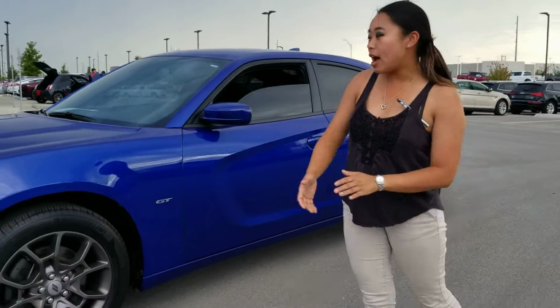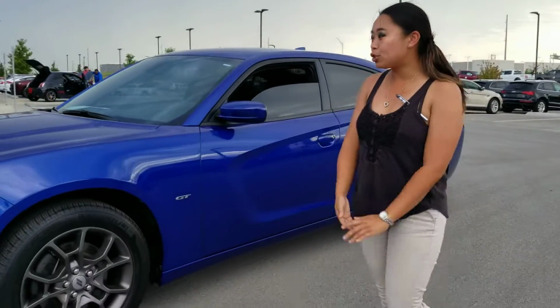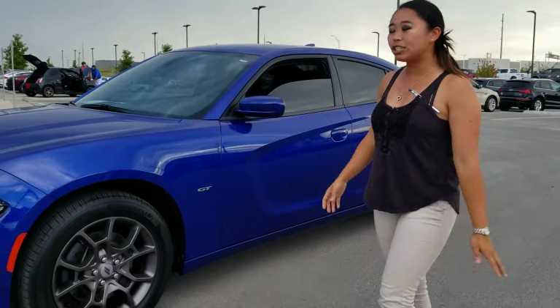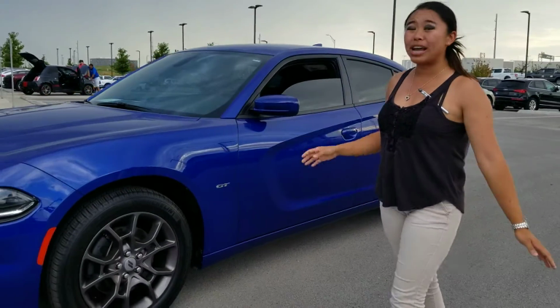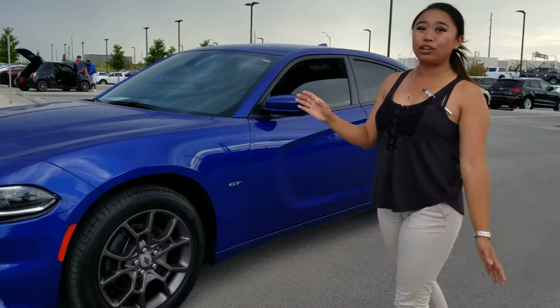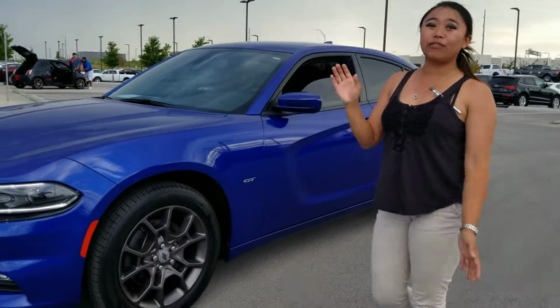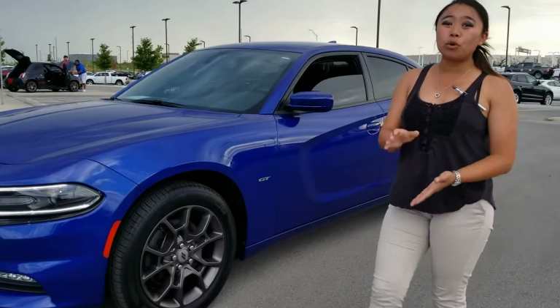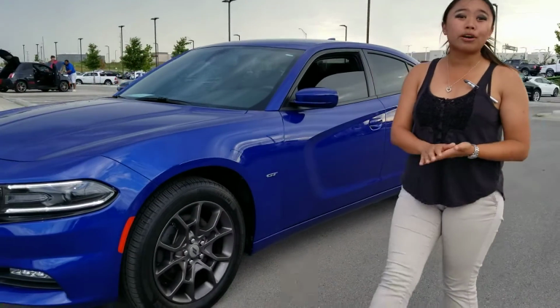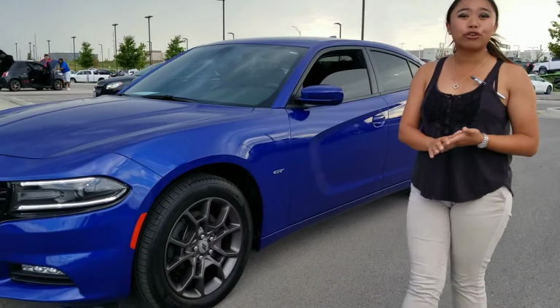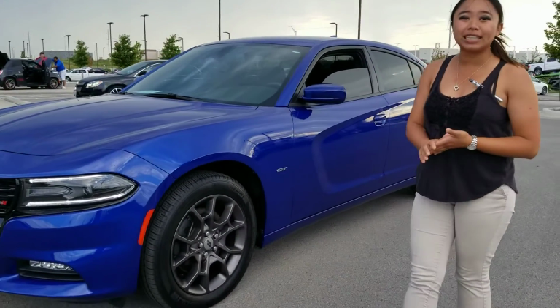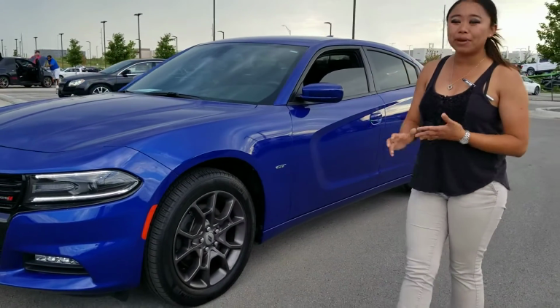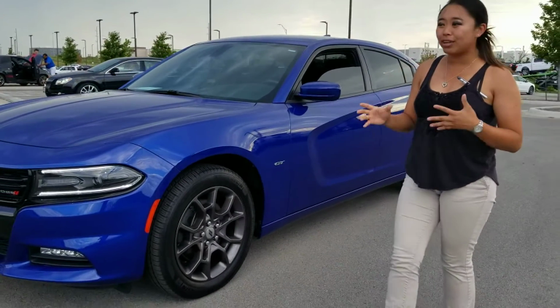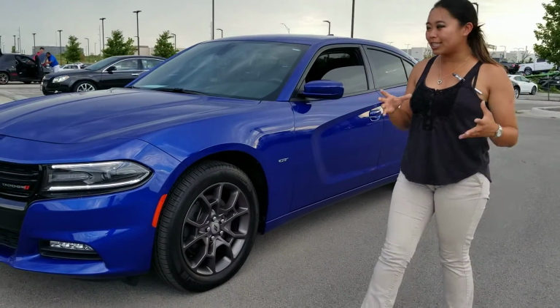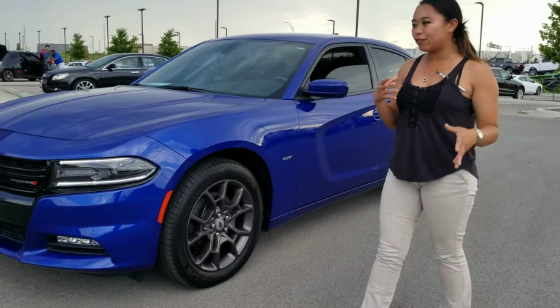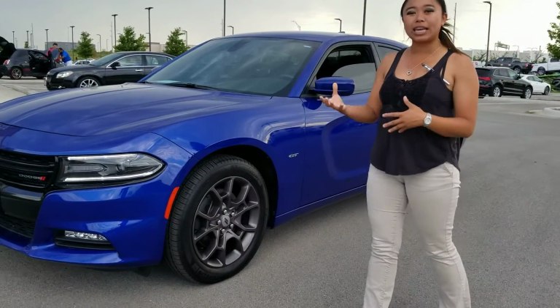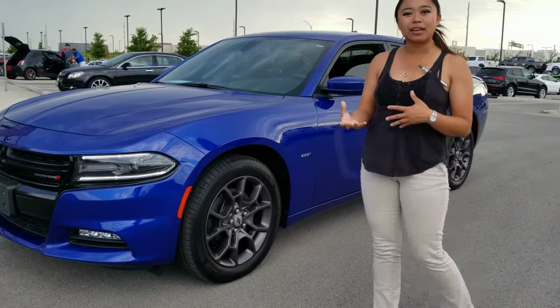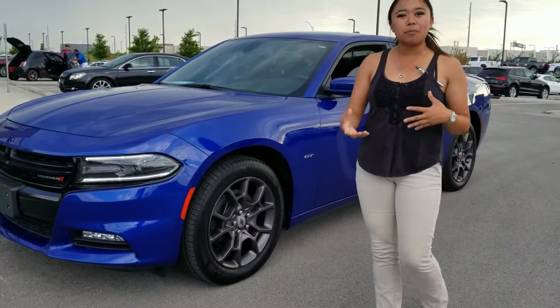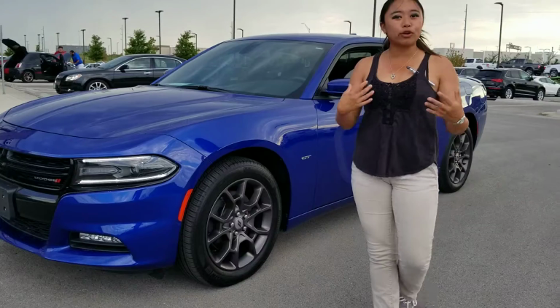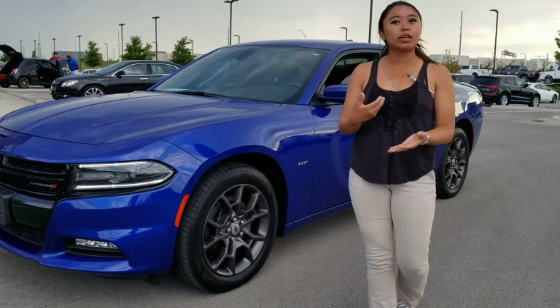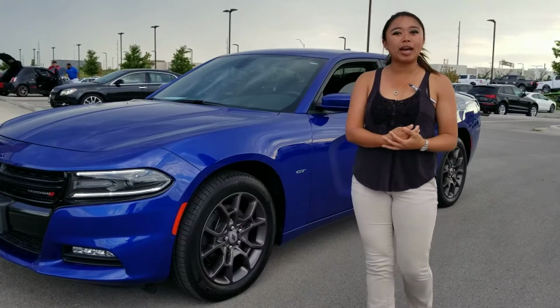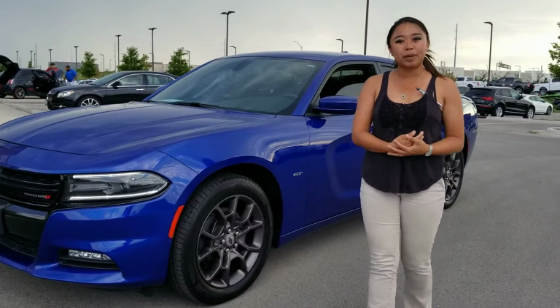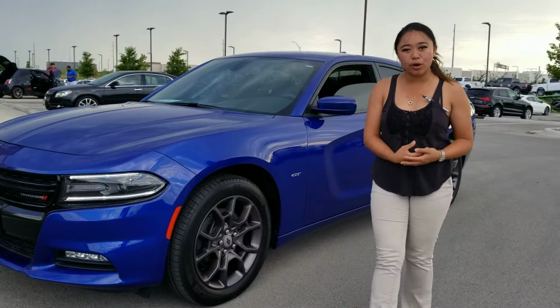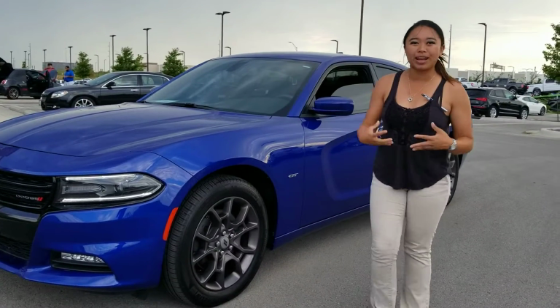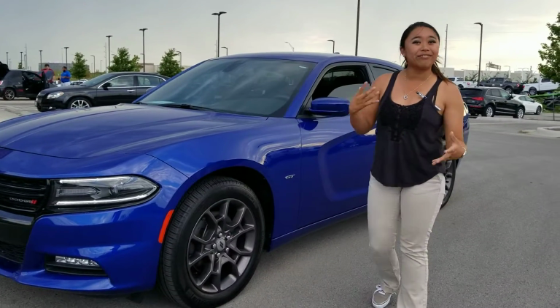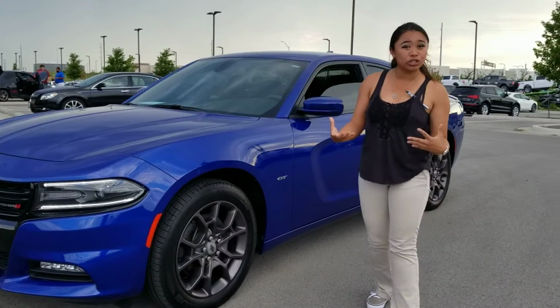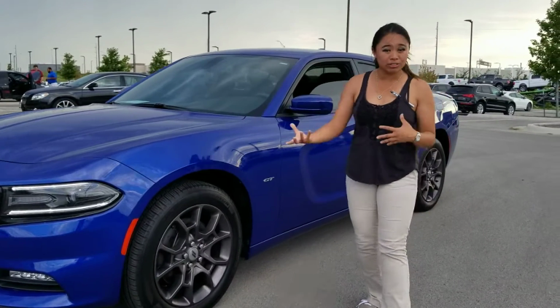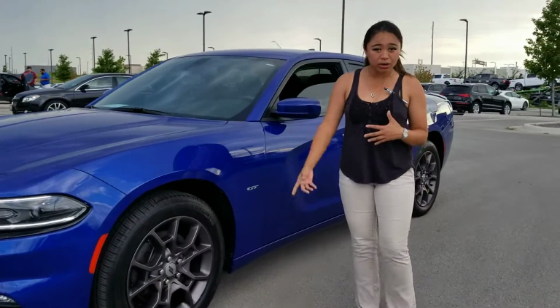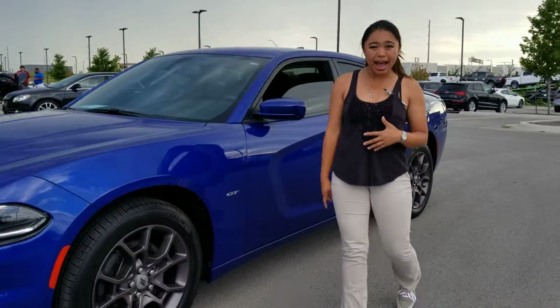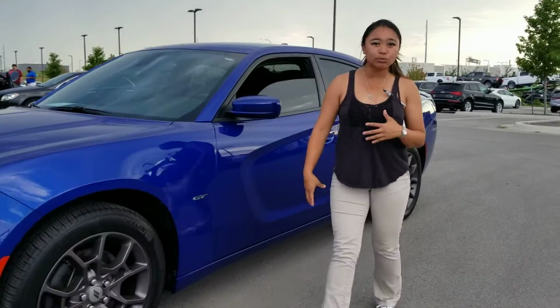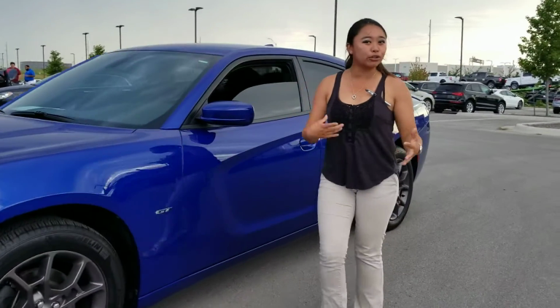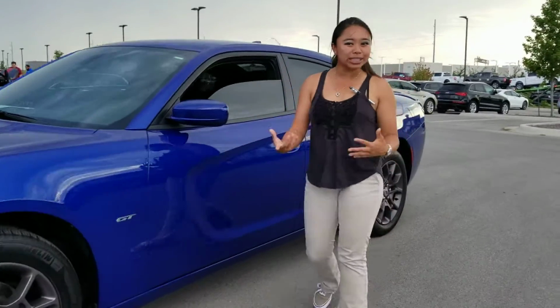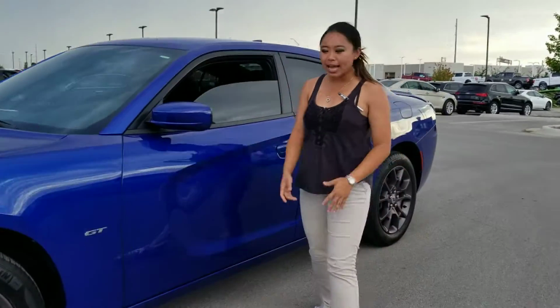I just wanted to go ahead and do a video walkthrough so that way you can kind of see firsthand before you make your way up here — what kind of features this vehicle has, what it looks like.